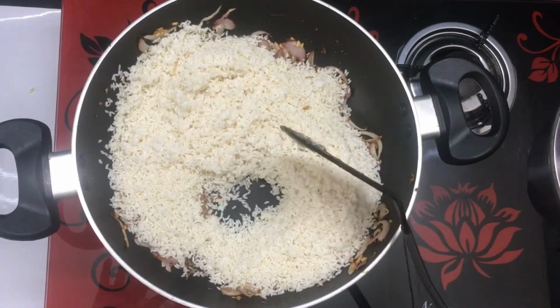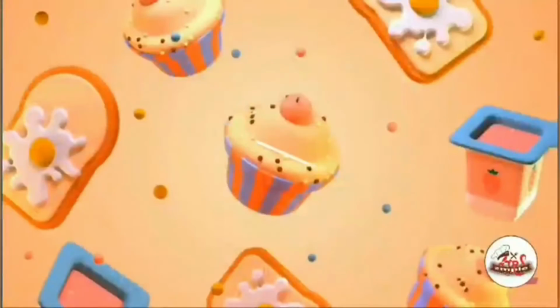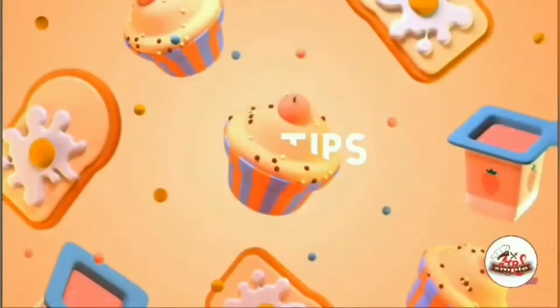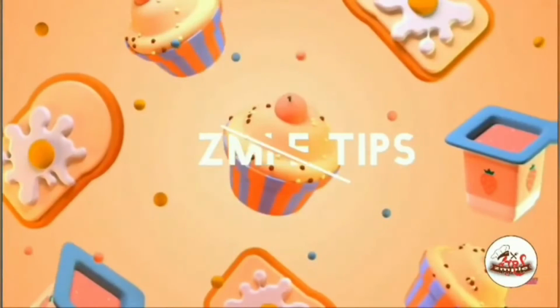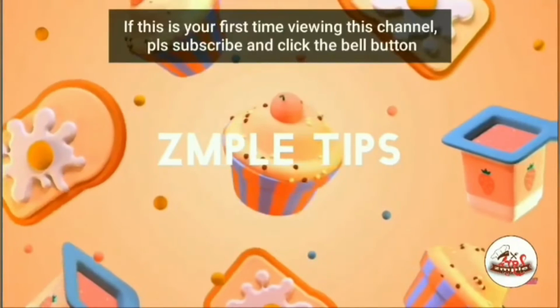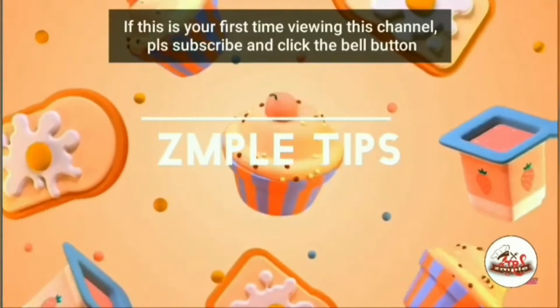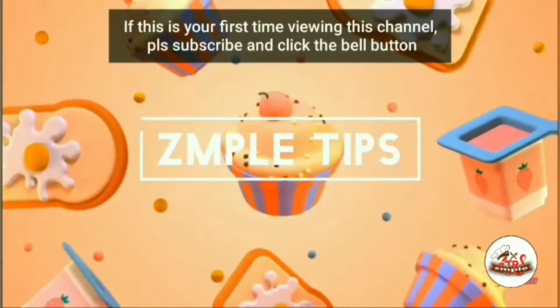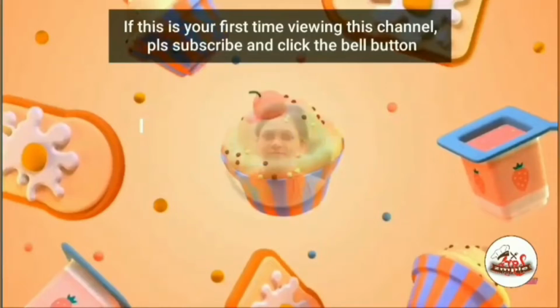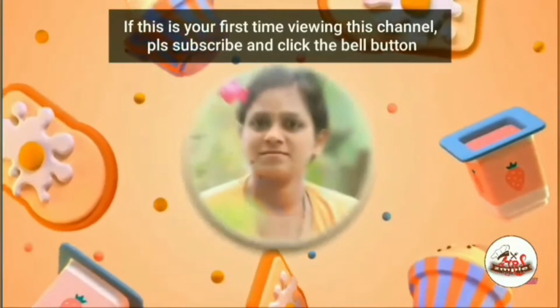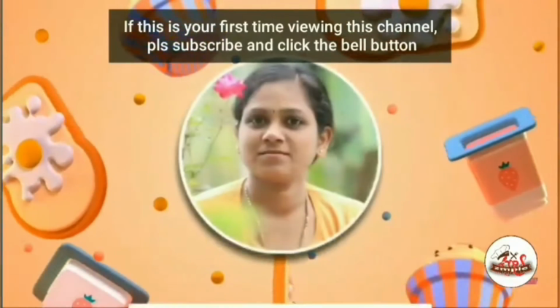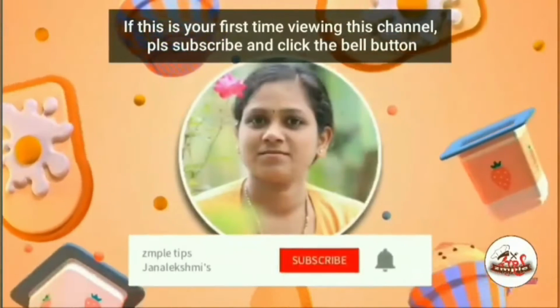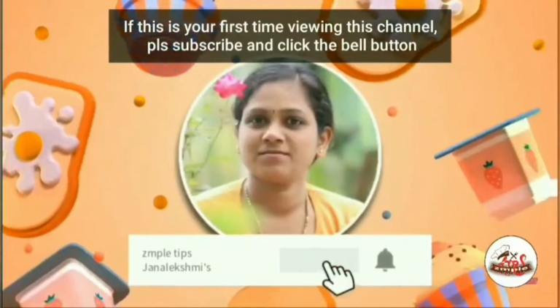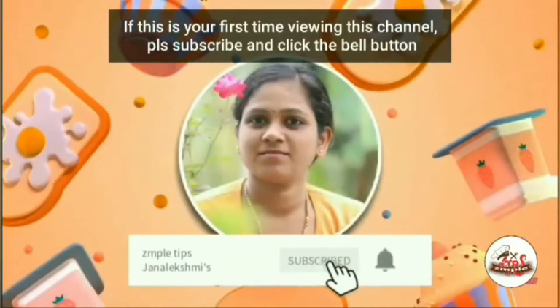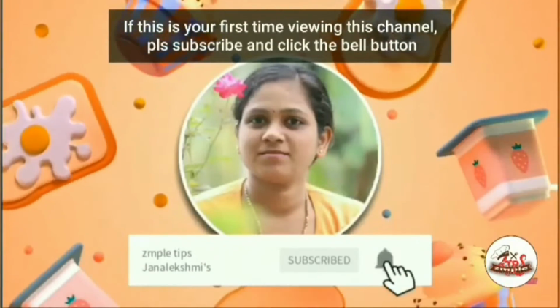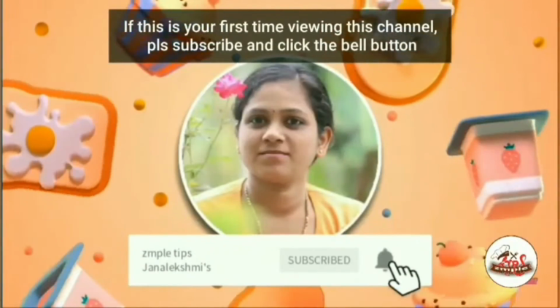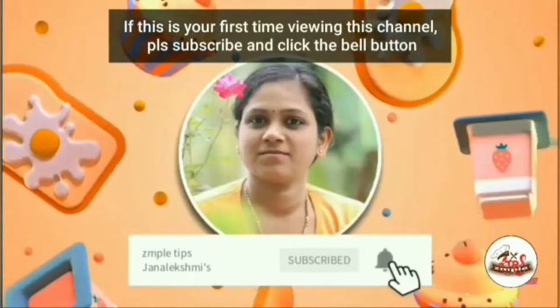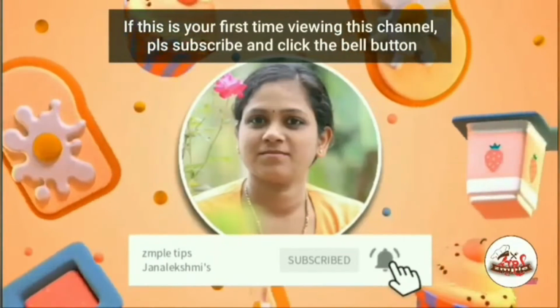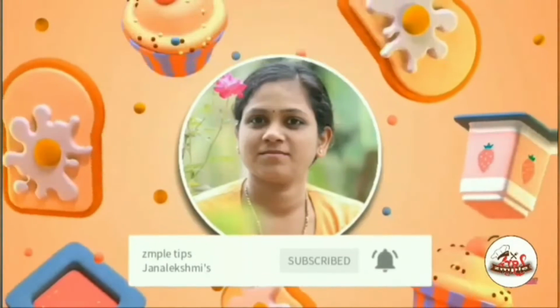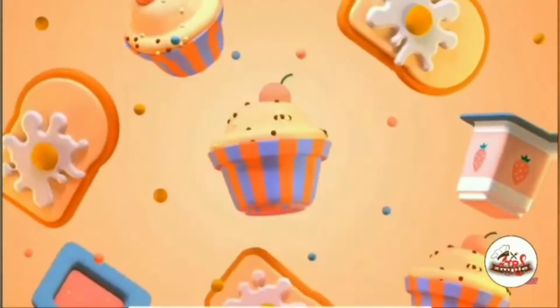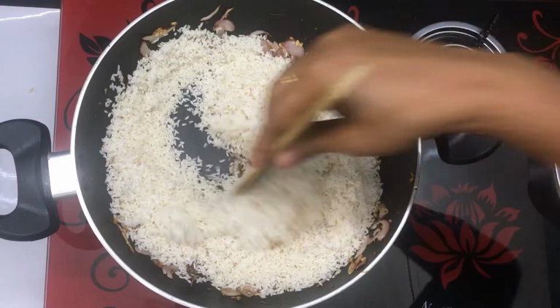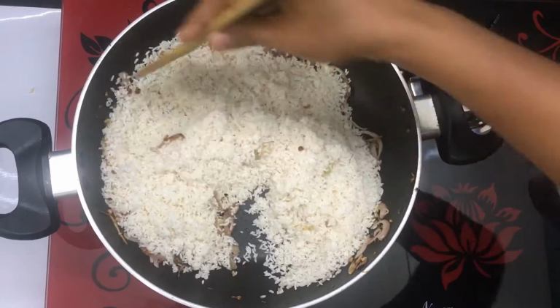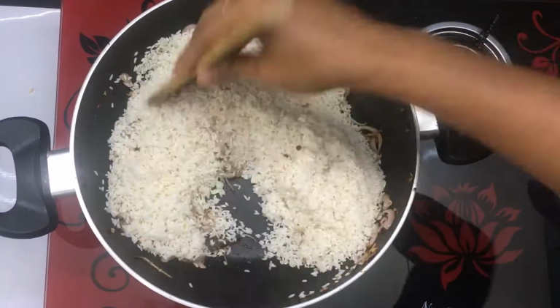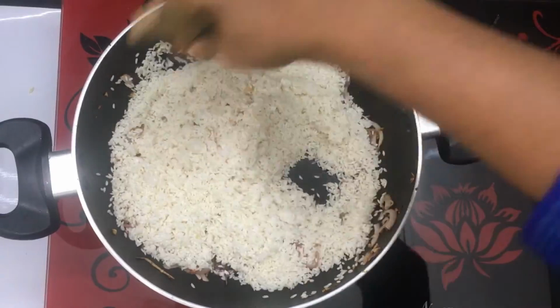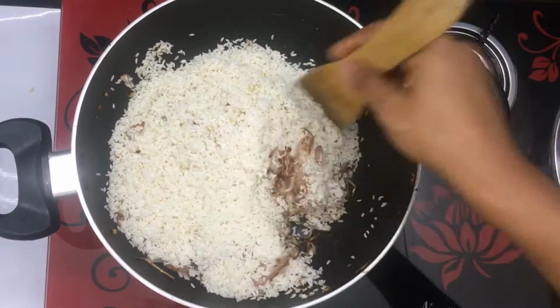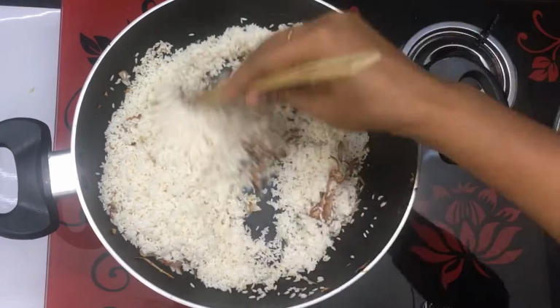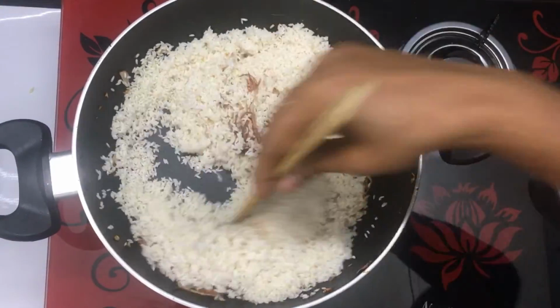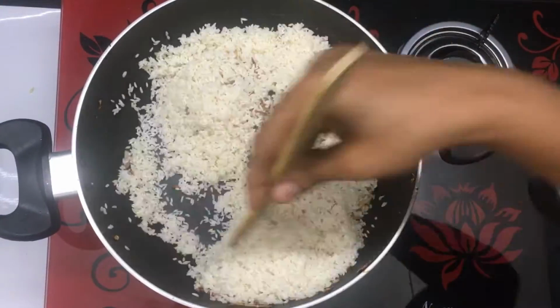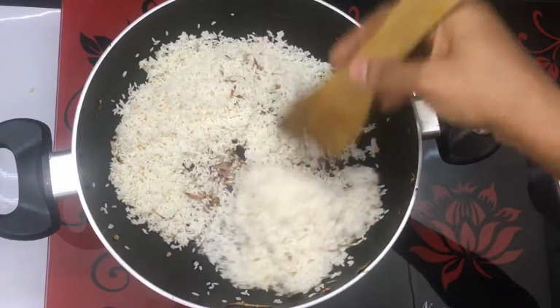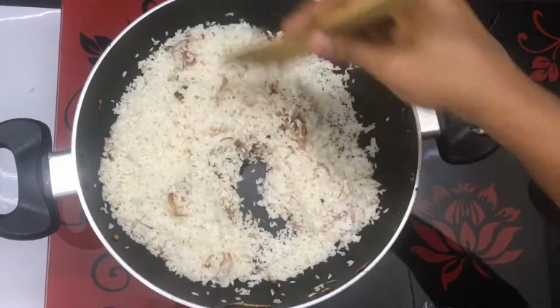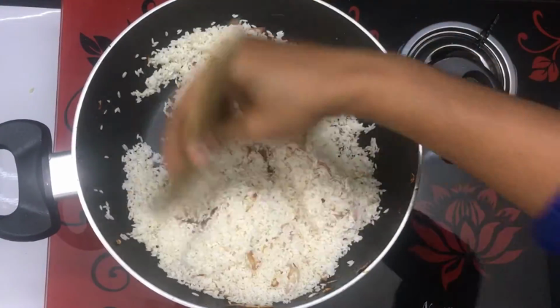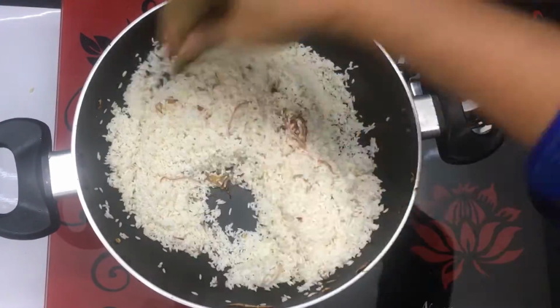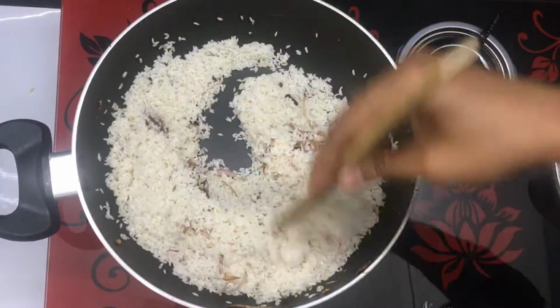For this video, subscribe to our channel and turn on the bell icon. I have made it with 4 to 5 glasses of water and put it on full flame.